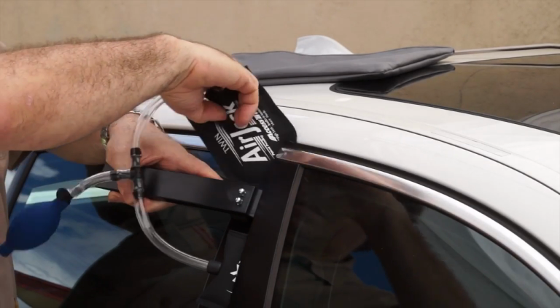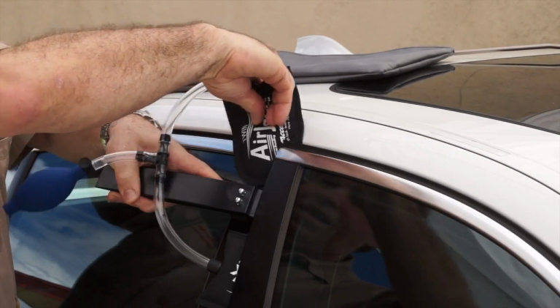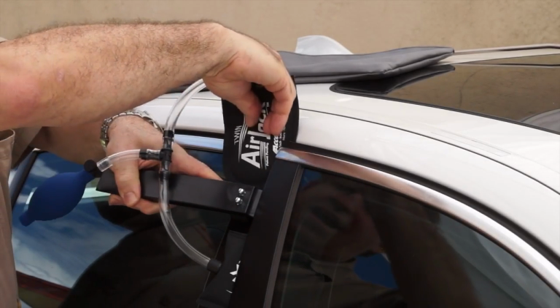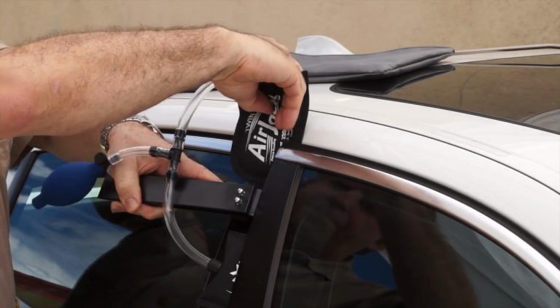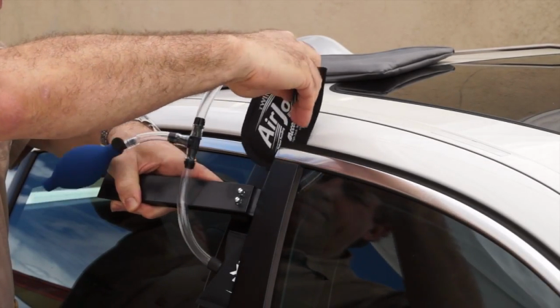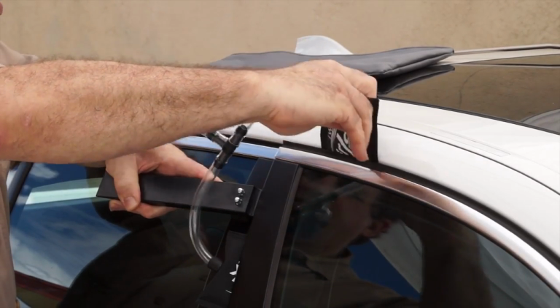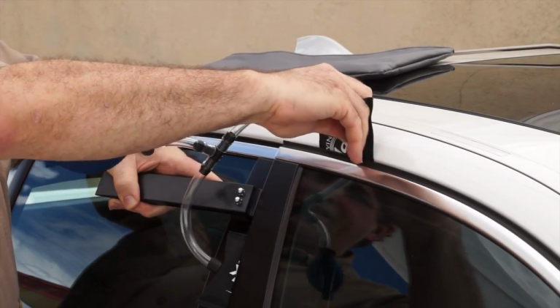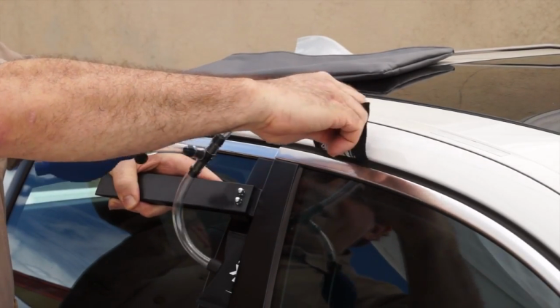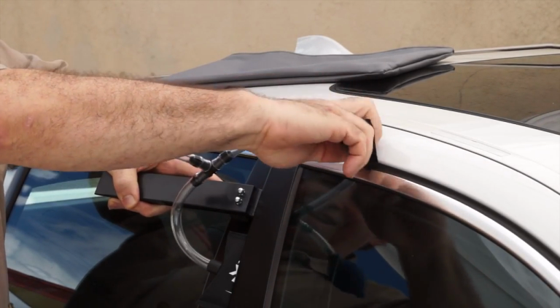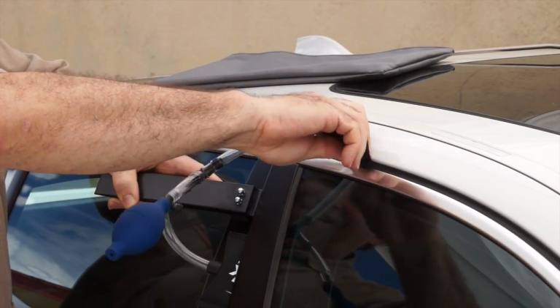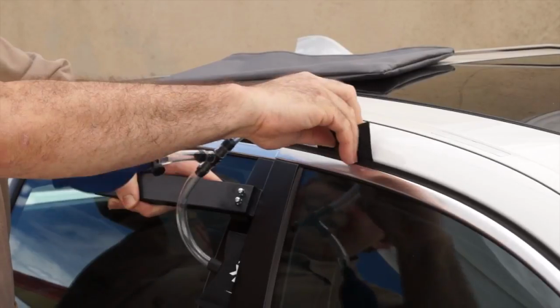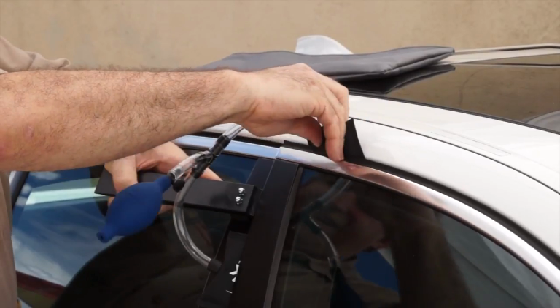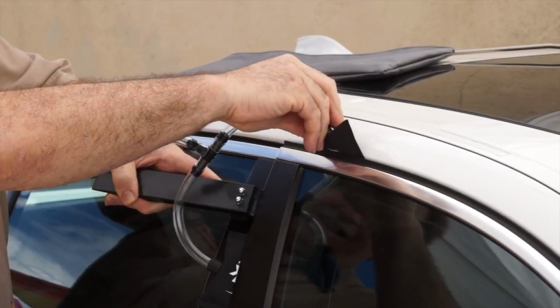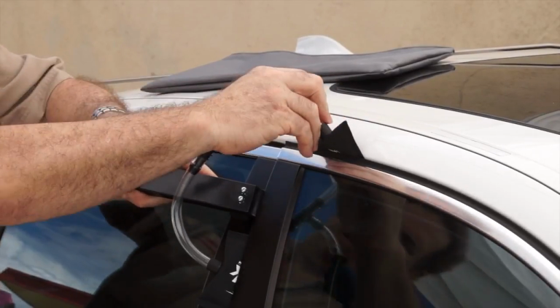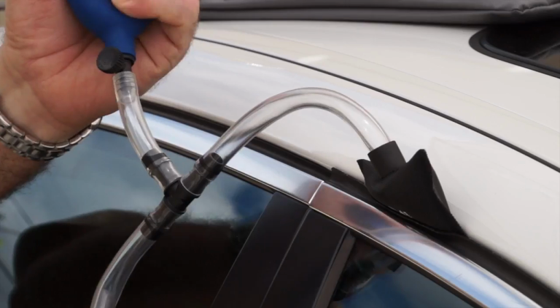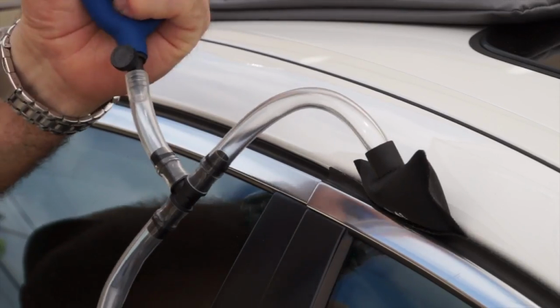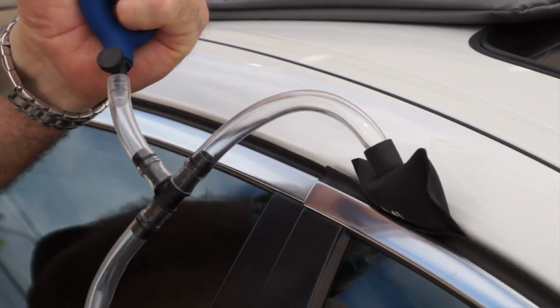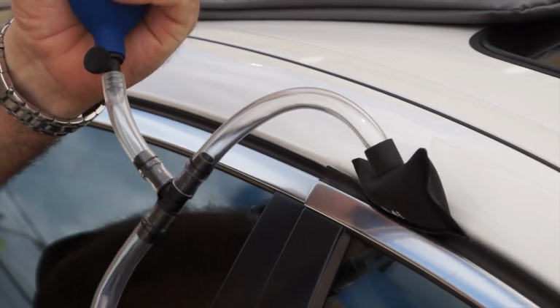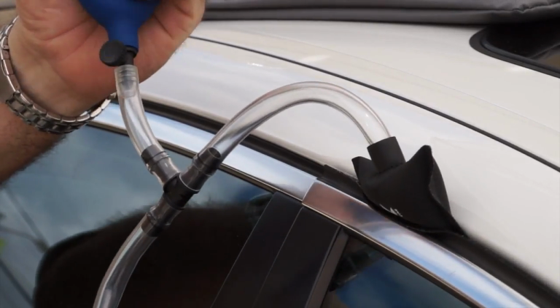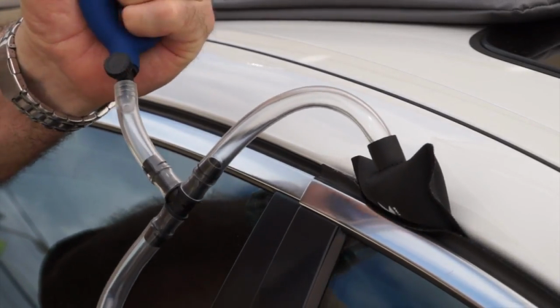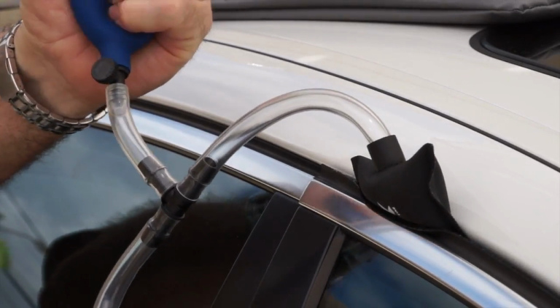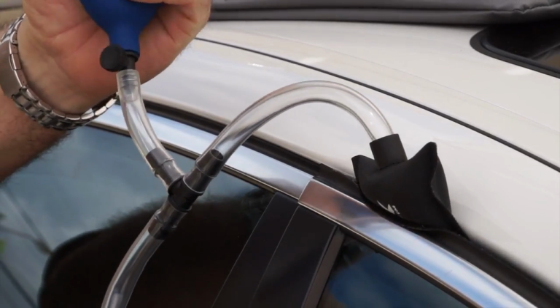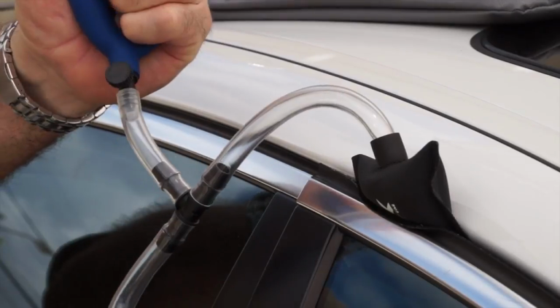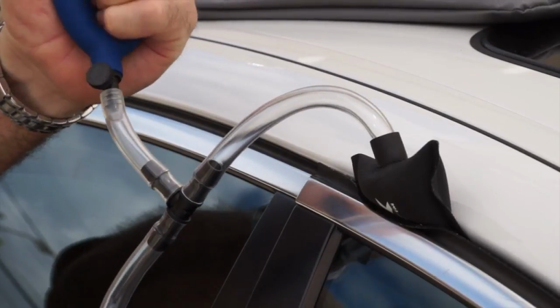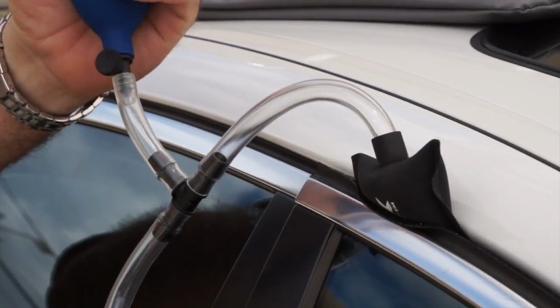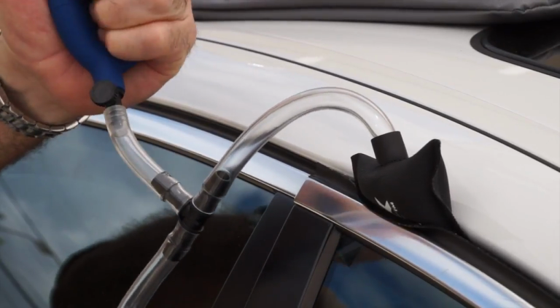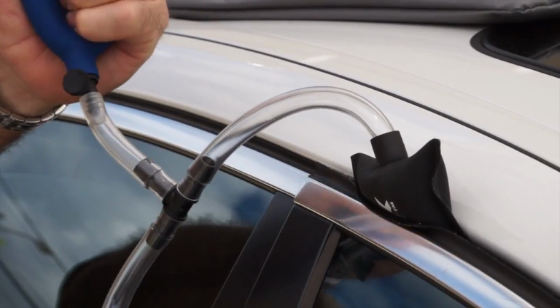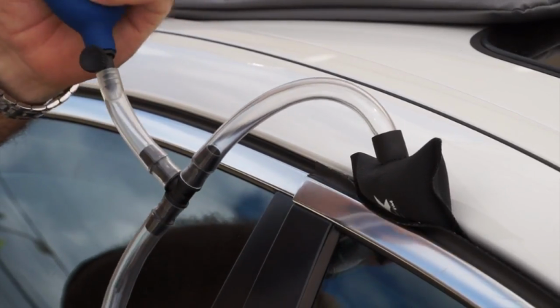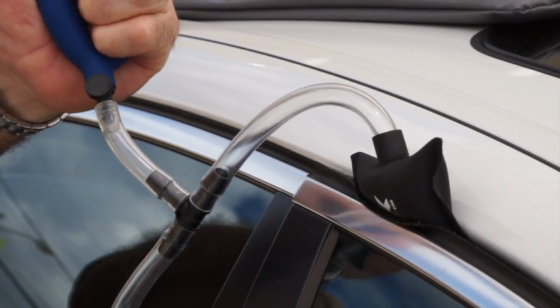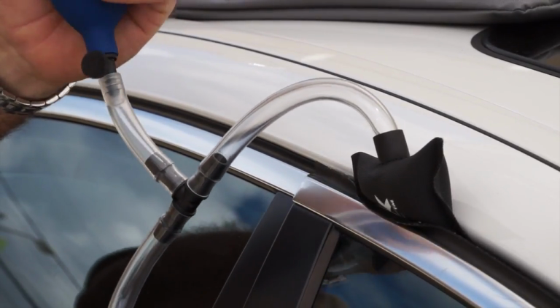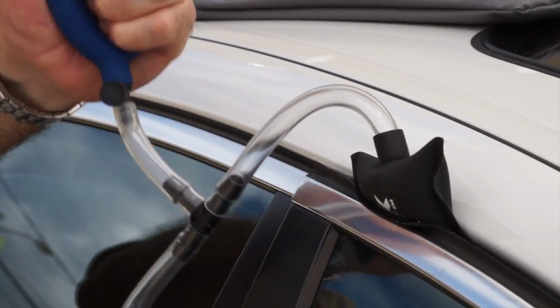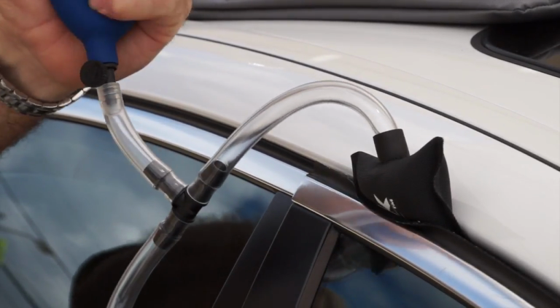Vehicles with stiff door frames require extra care so as to not damage the door when using an air wedge. The twin air jack provides an even spreading force on both the top and side of the door frame, reducing the chance of damaging a vehicle with a stiffer than normal door frame.